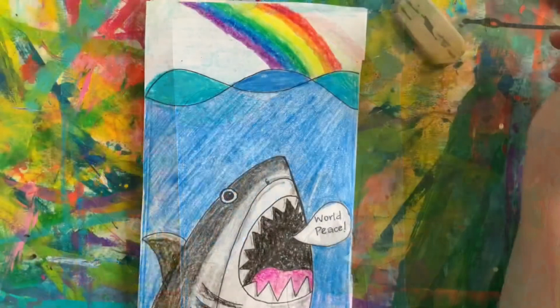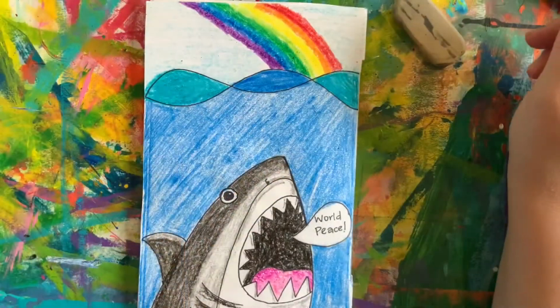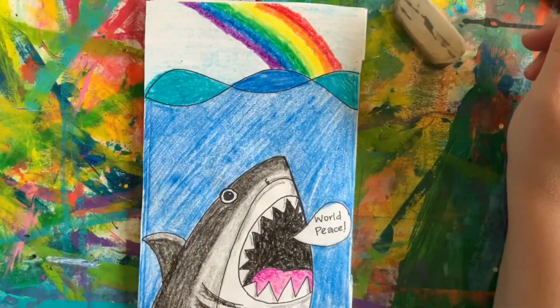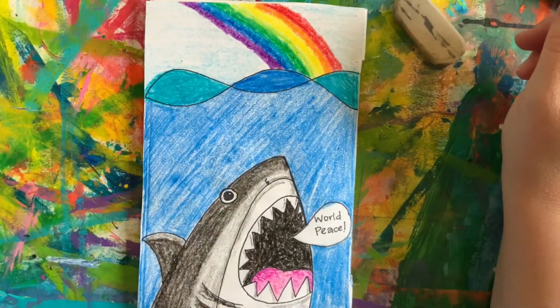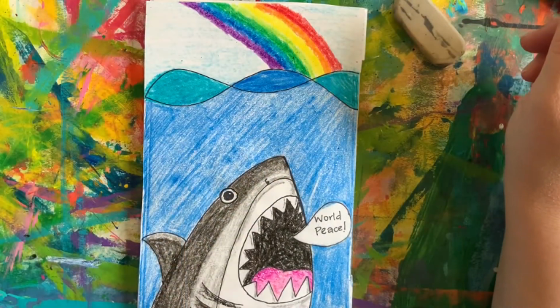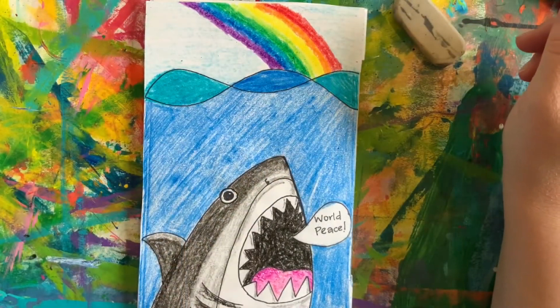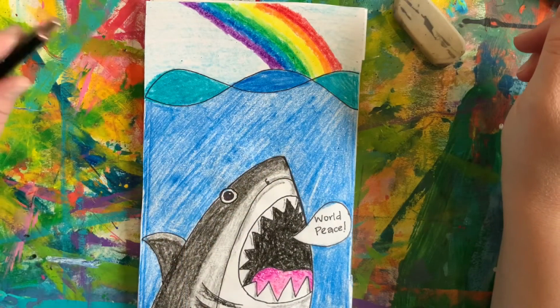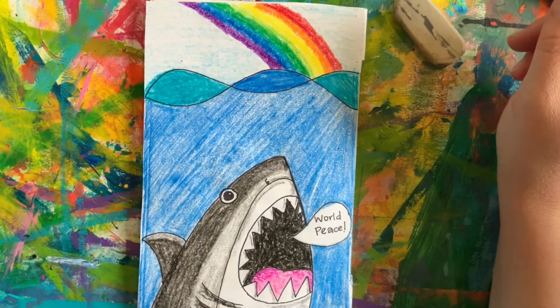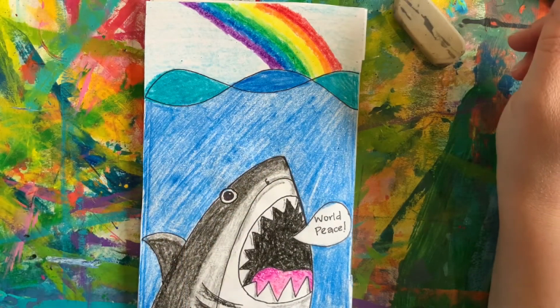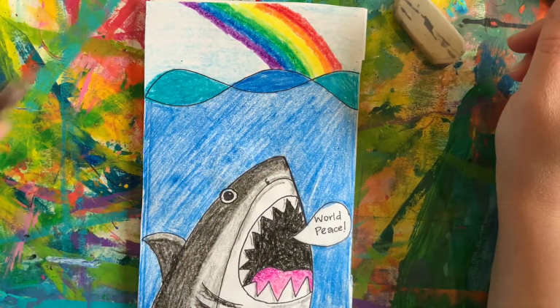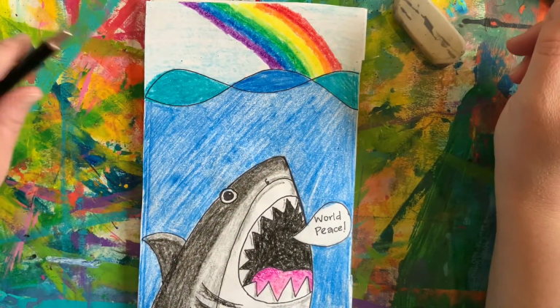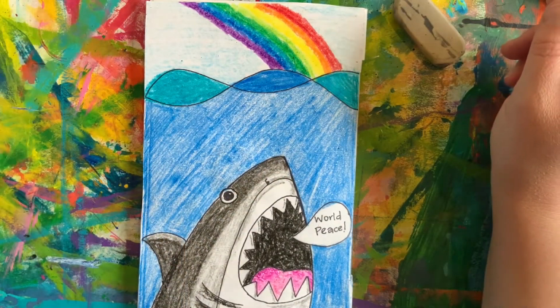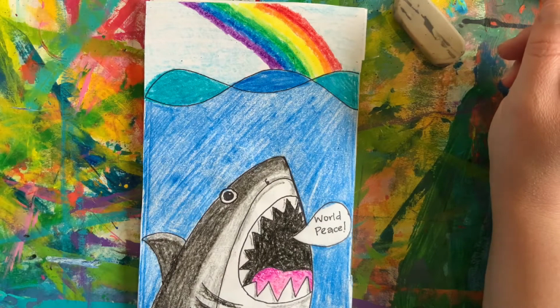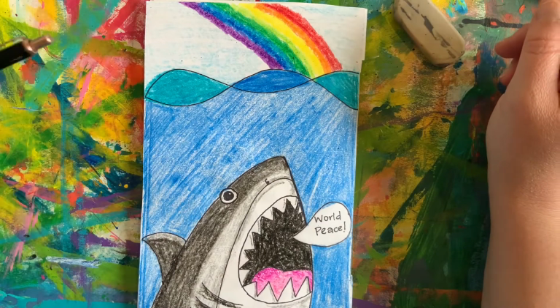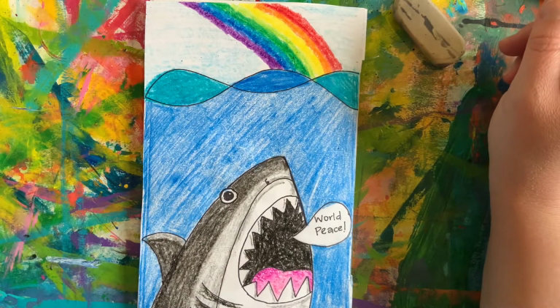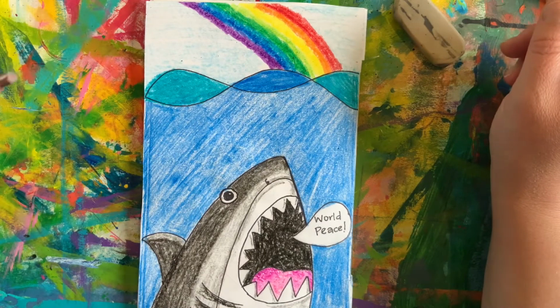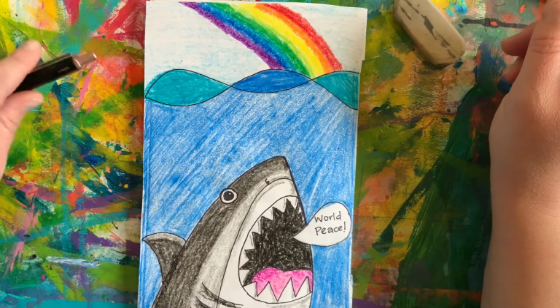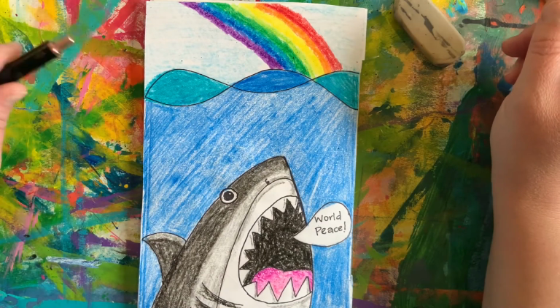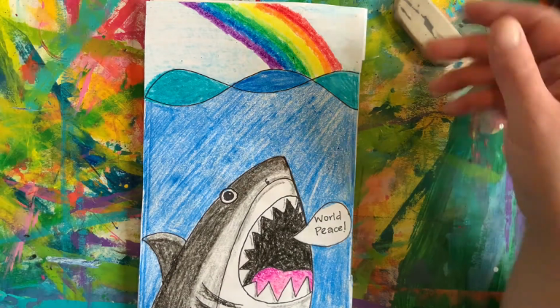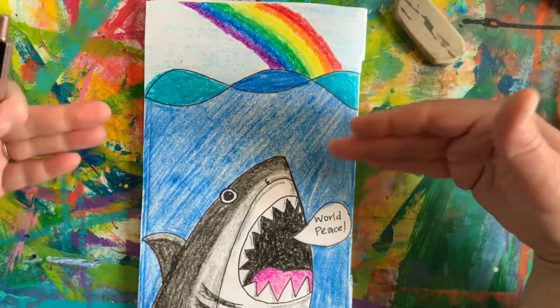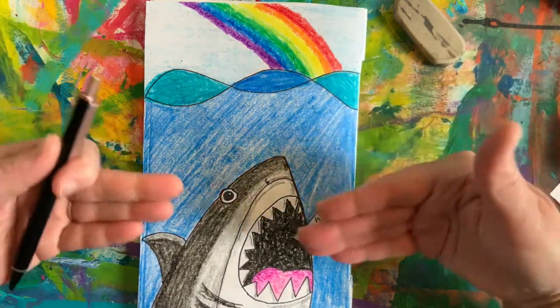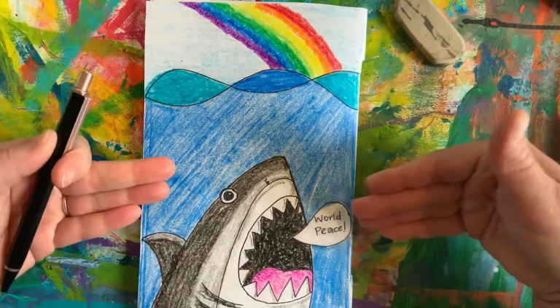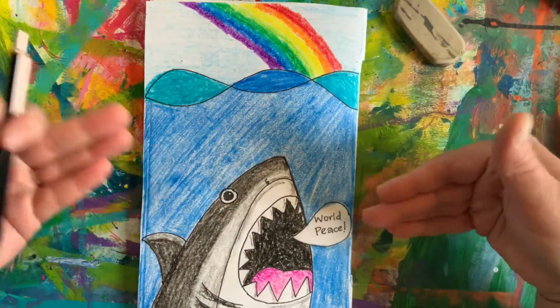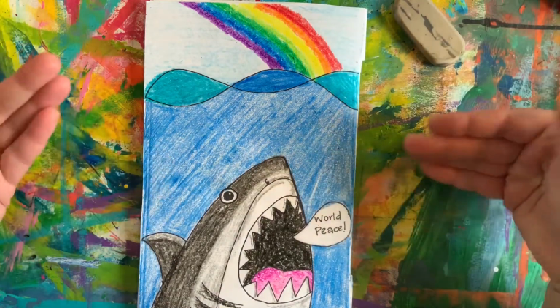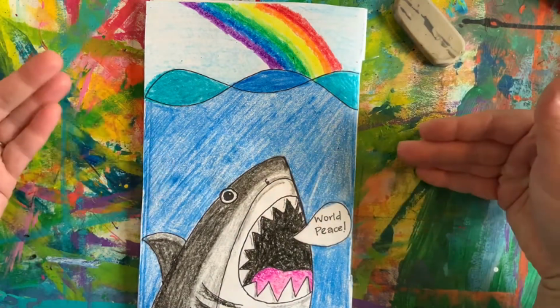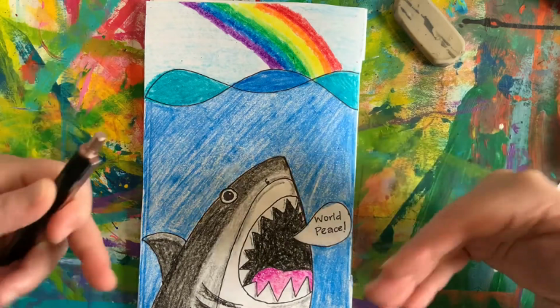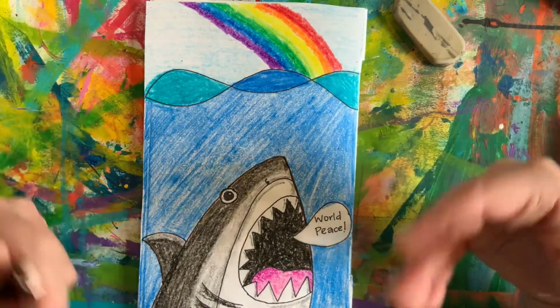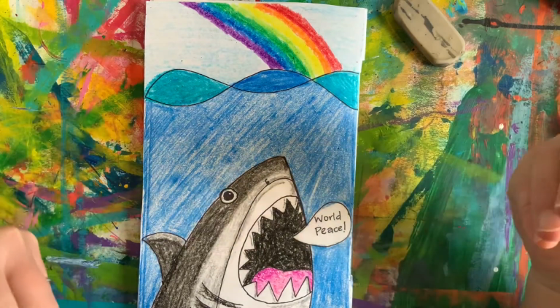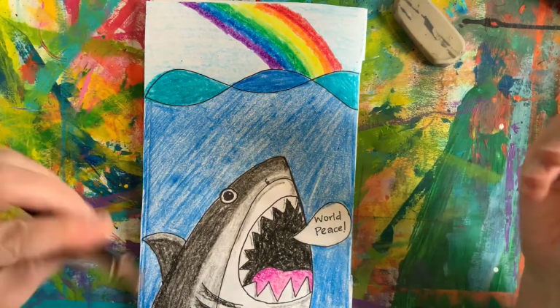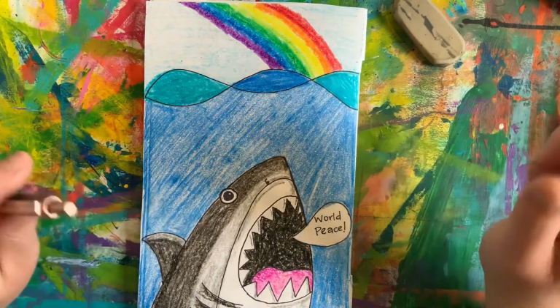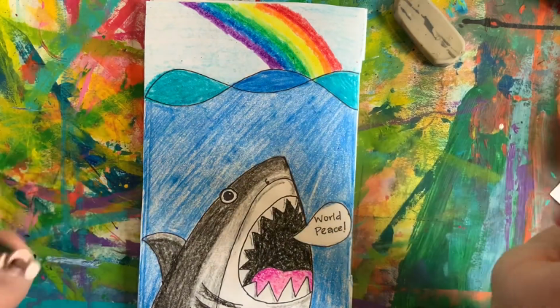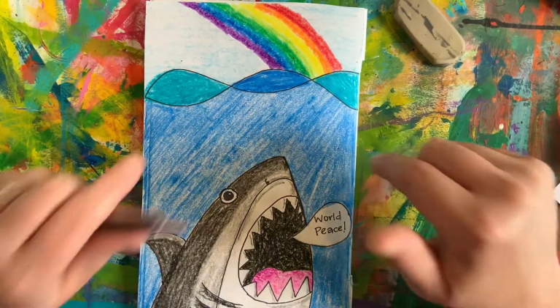Hello Artists! Today we're going to make a PSA poster. That's a public service announcement, including a screaming shark. So grab your favorite supplies and meet me back here.